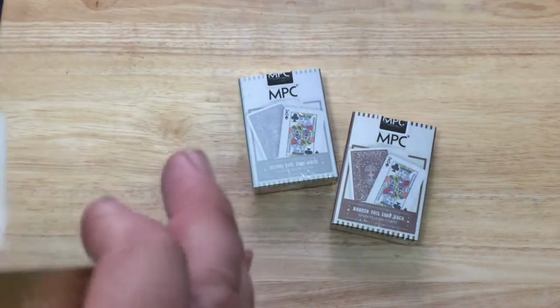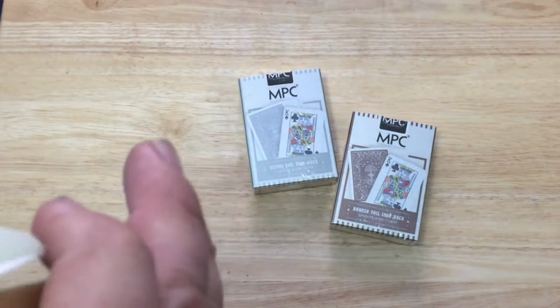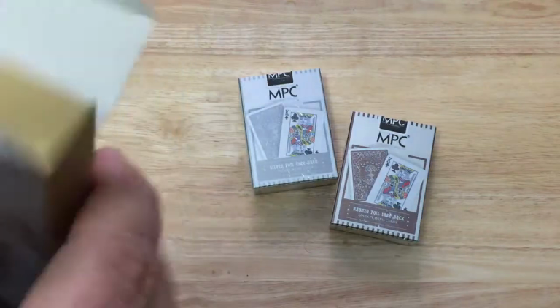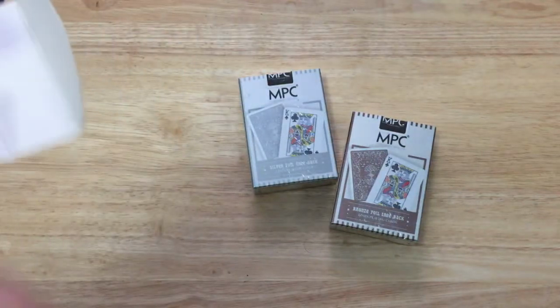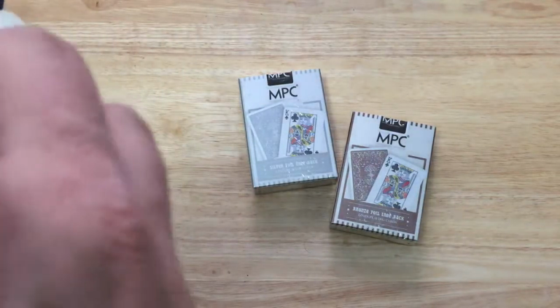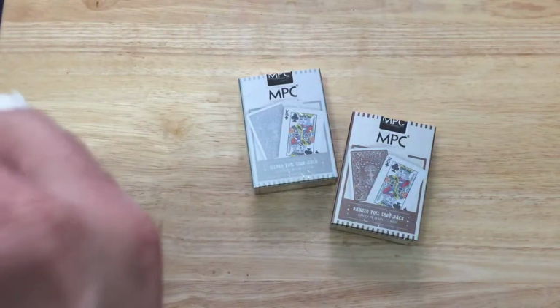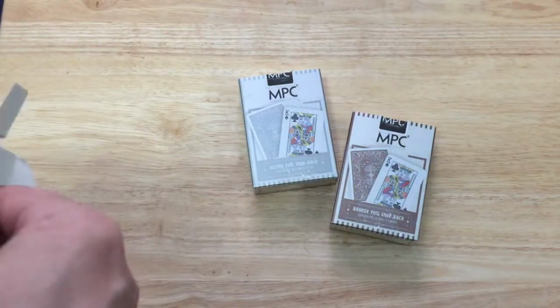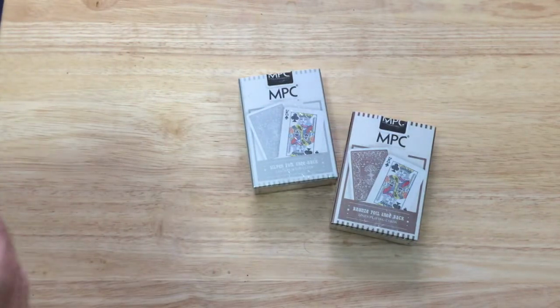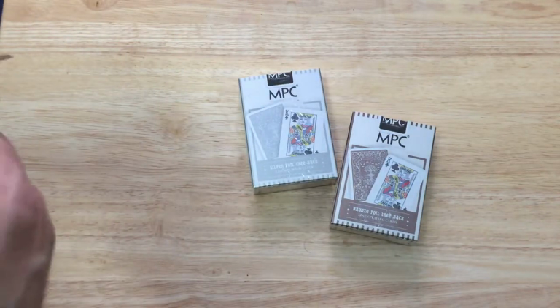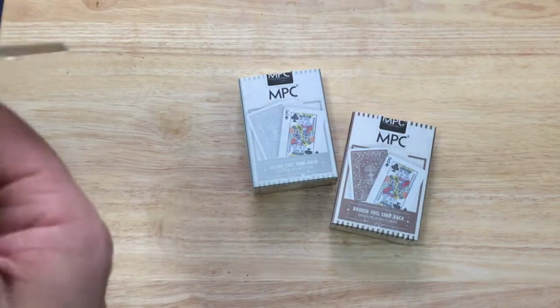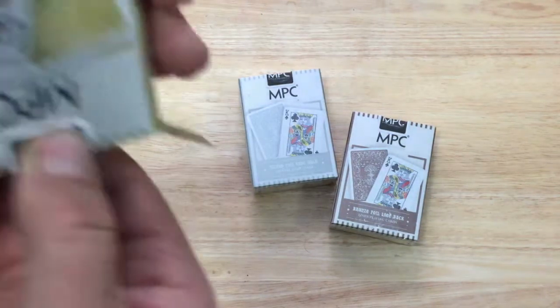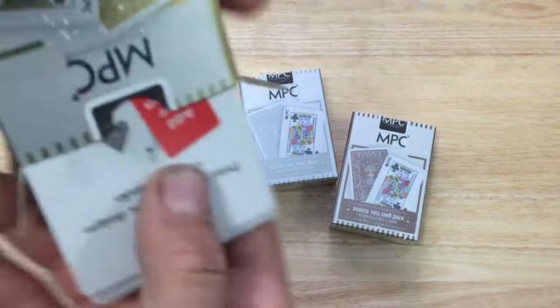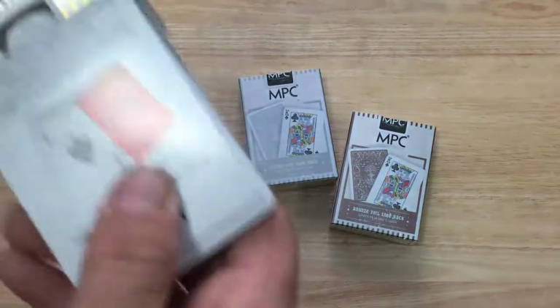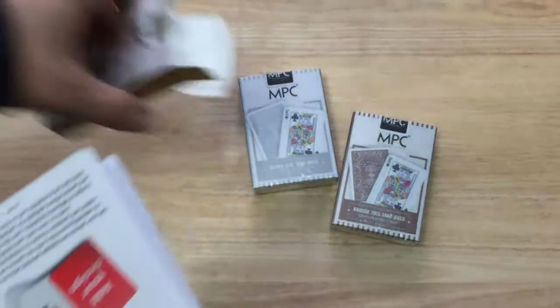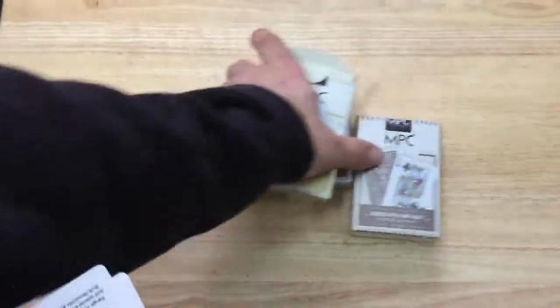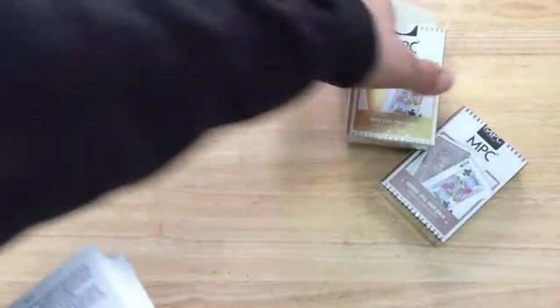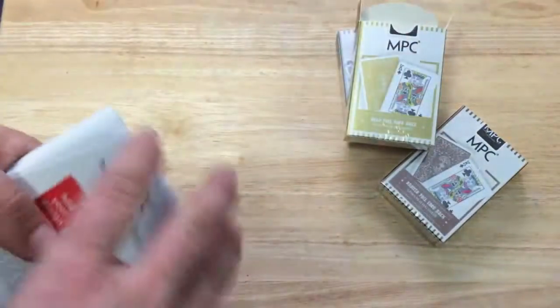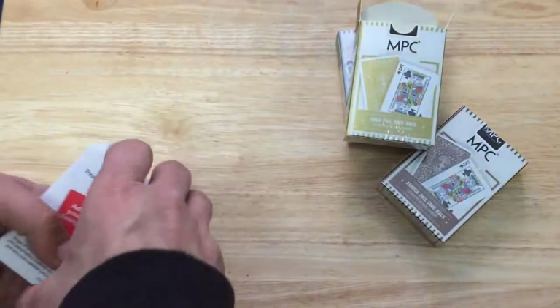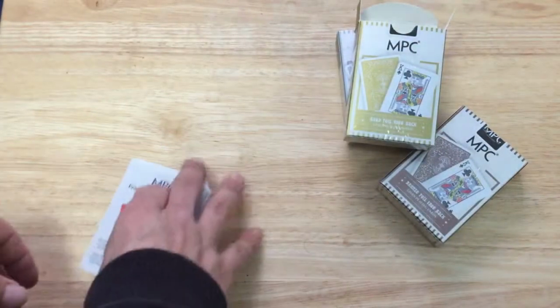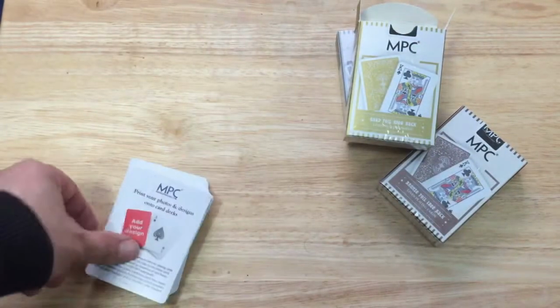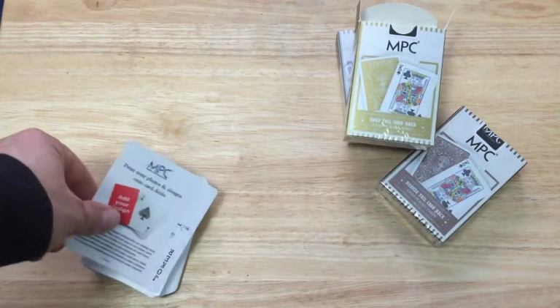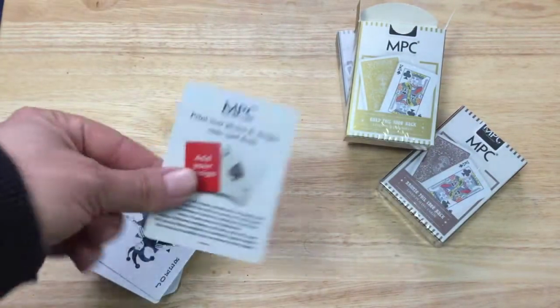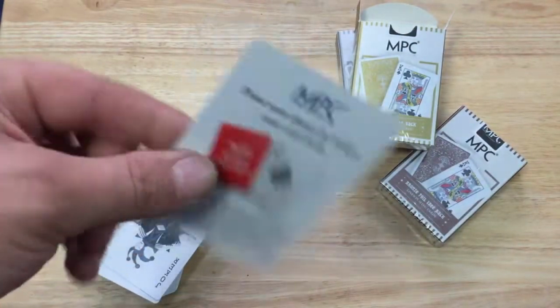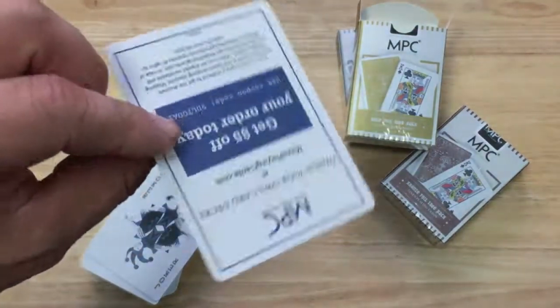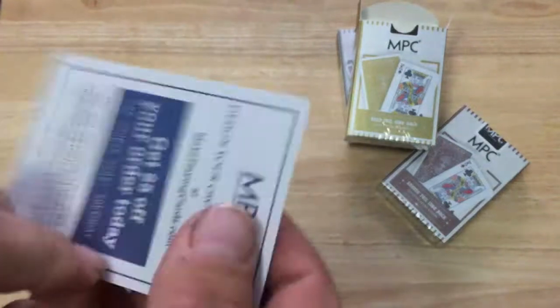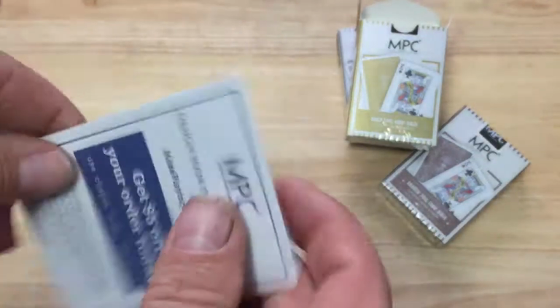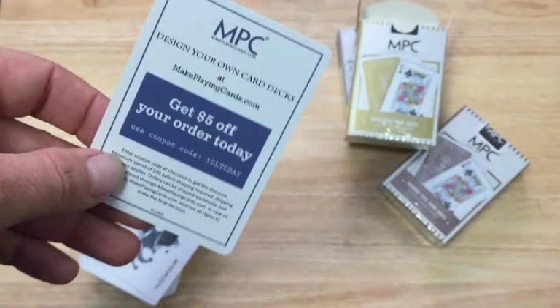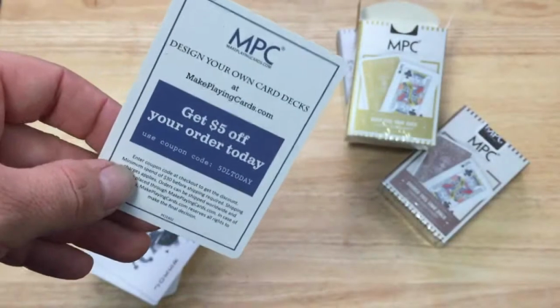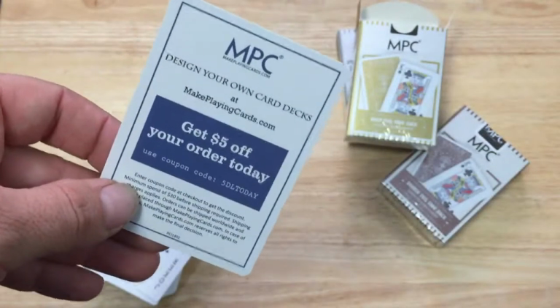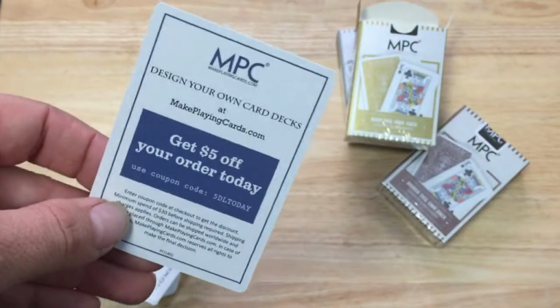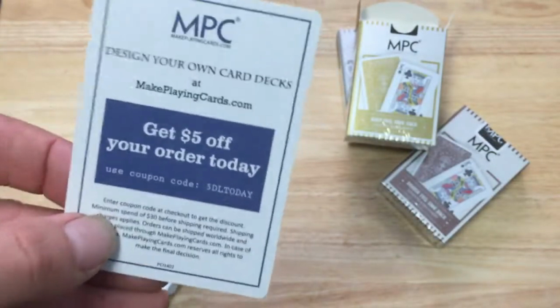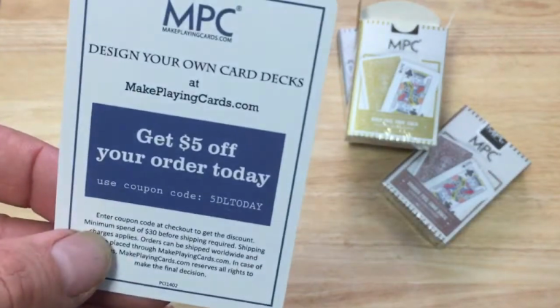I wonder where I got that idea from. The cards are very tight in the tuck case. Inside, you do get an MPC ad card — a promo card where you can save five dollars on your order. There's a coupon code.